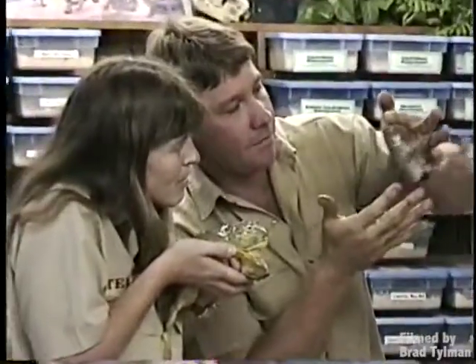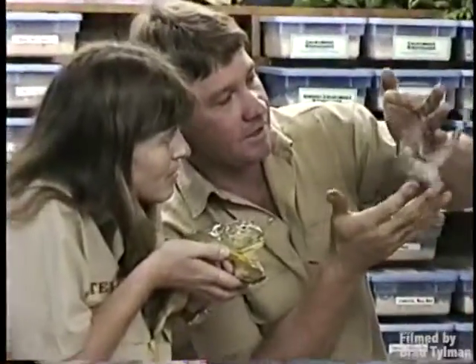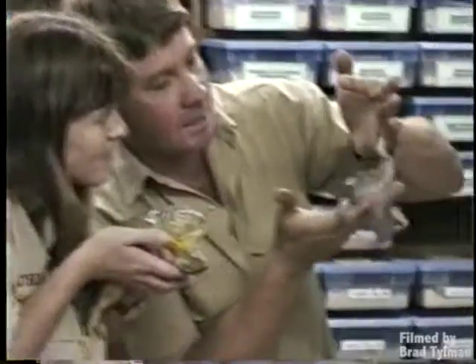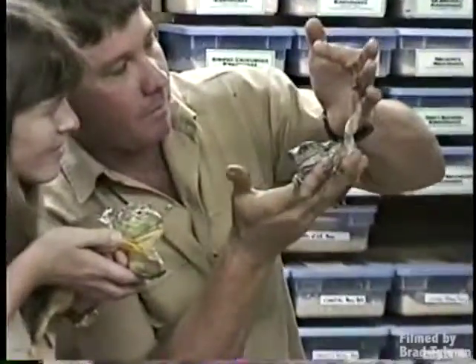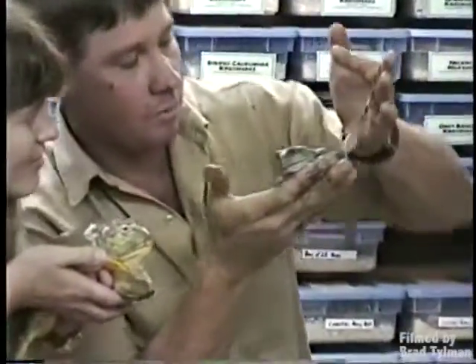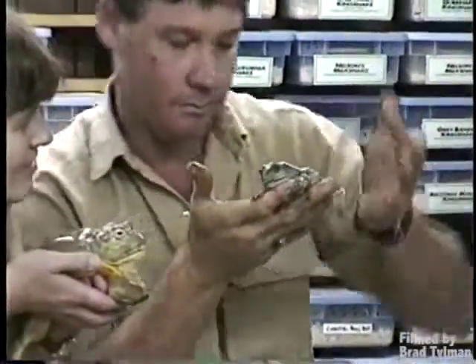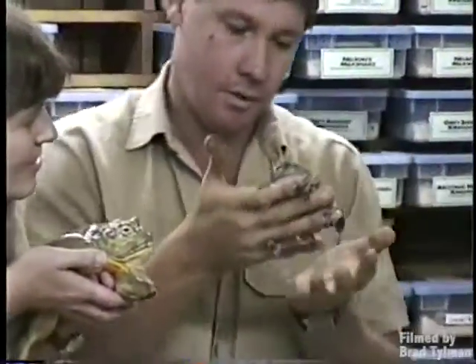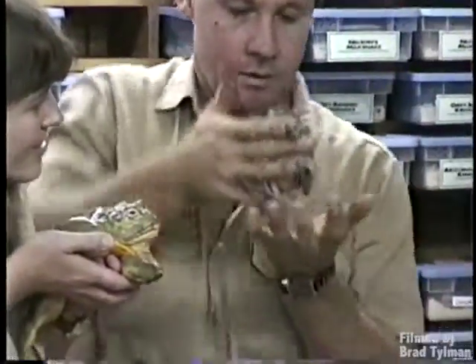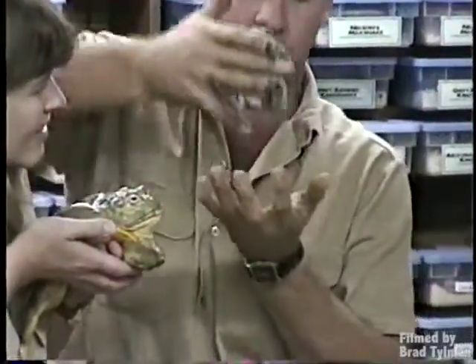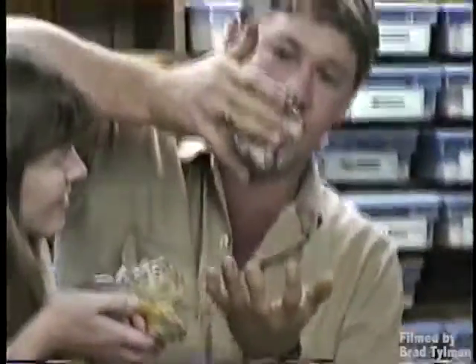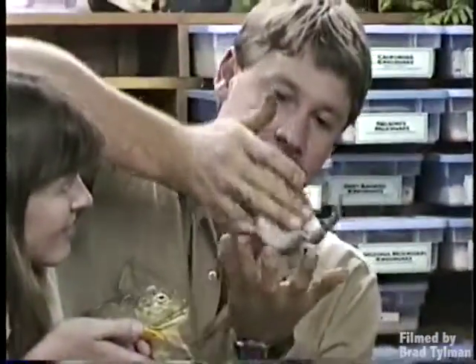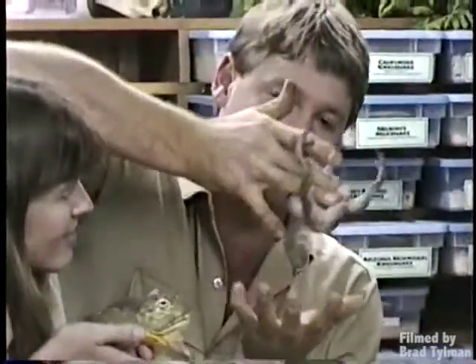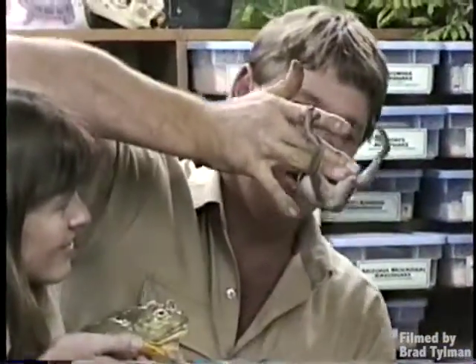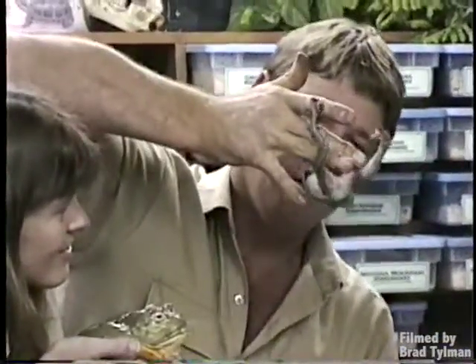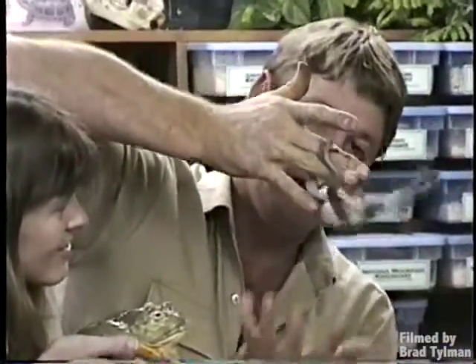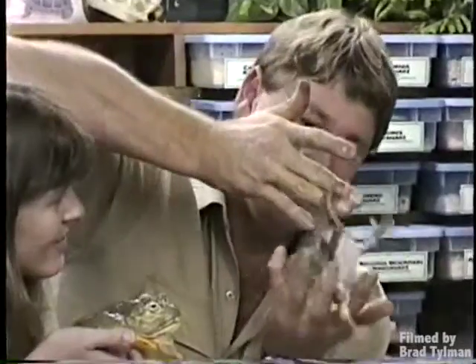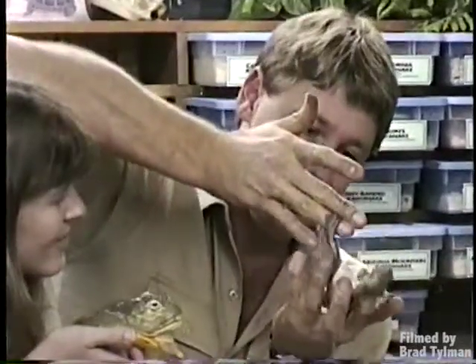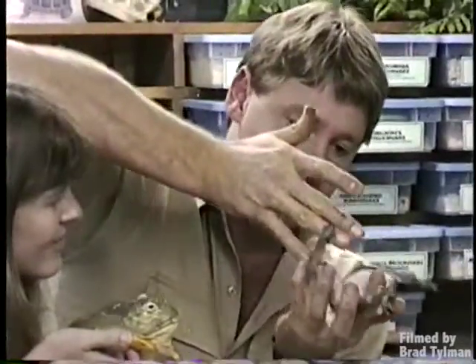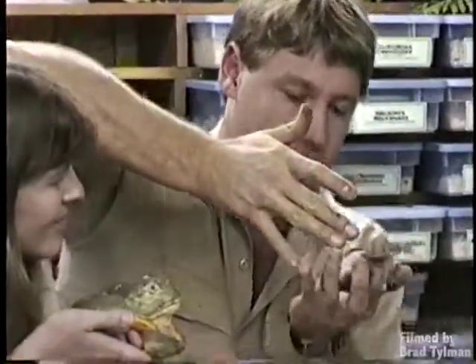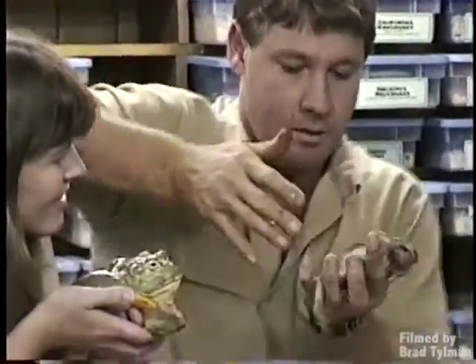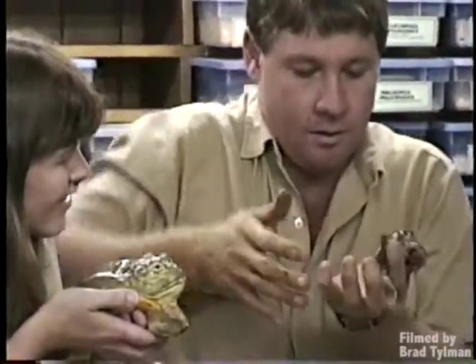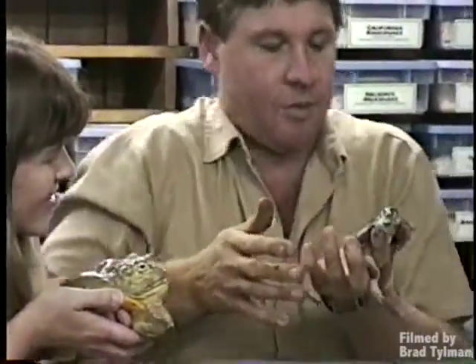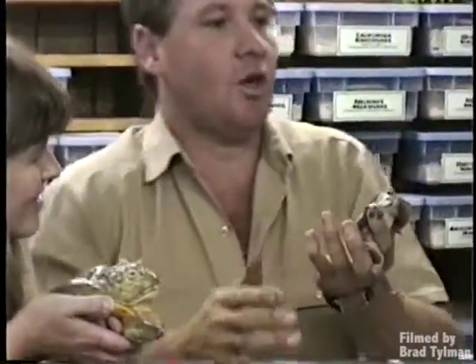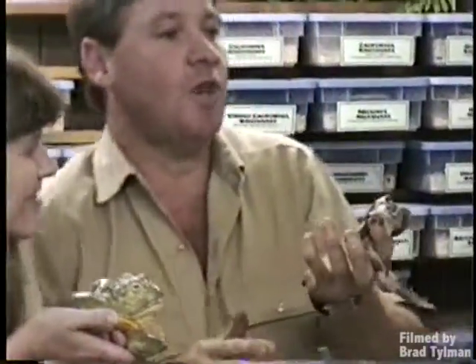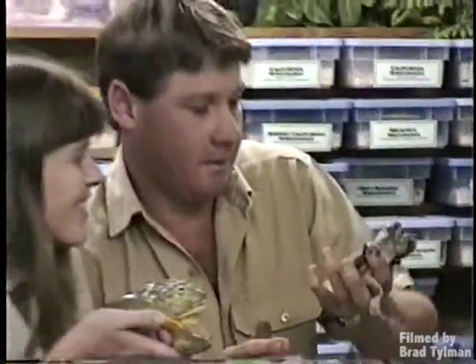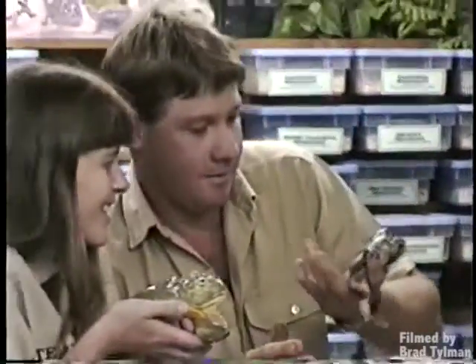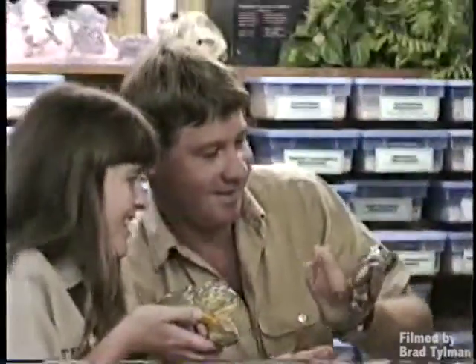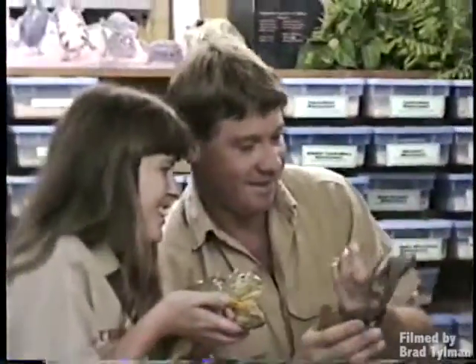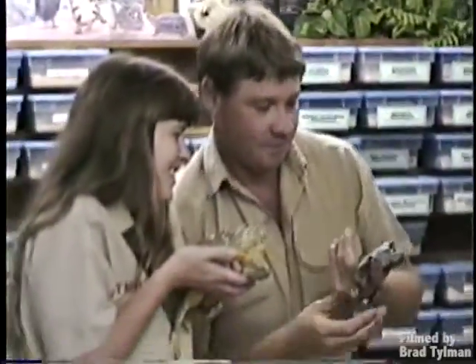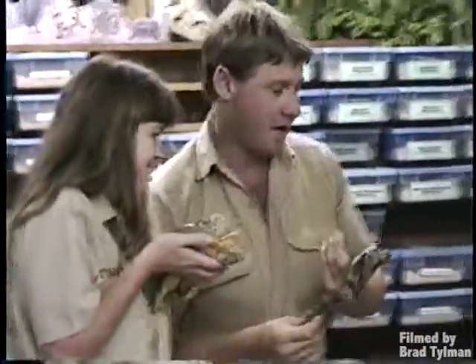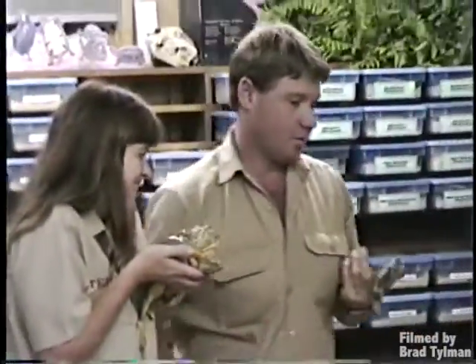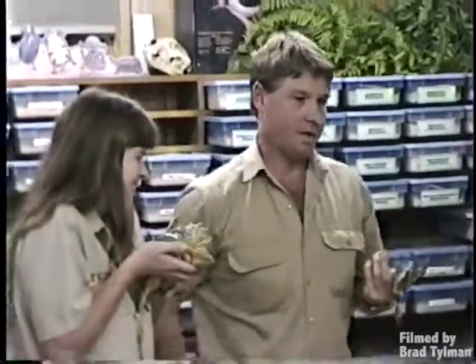They've got little sucker pads on their fingers, and they projectile urinate. My hands are too wet now.